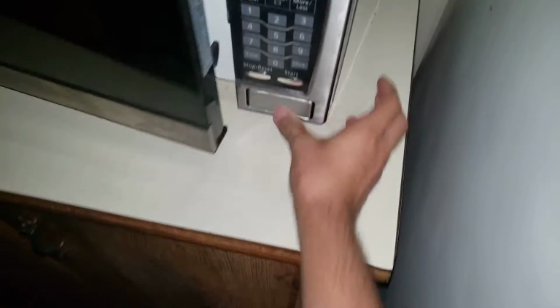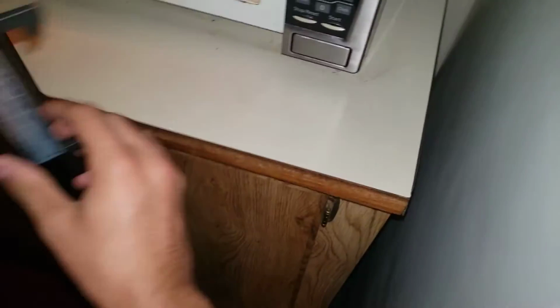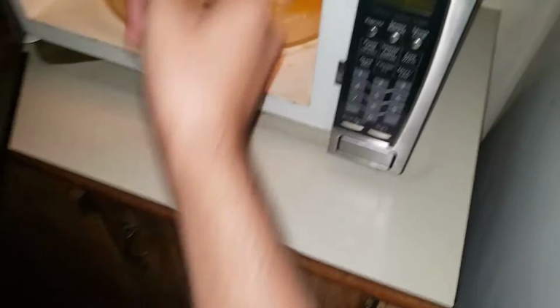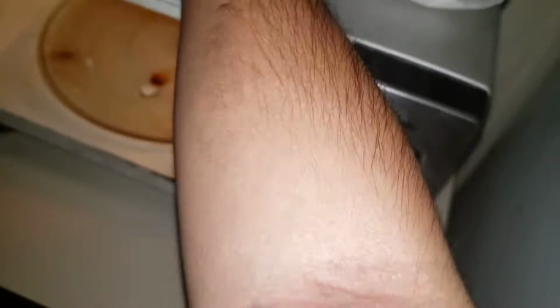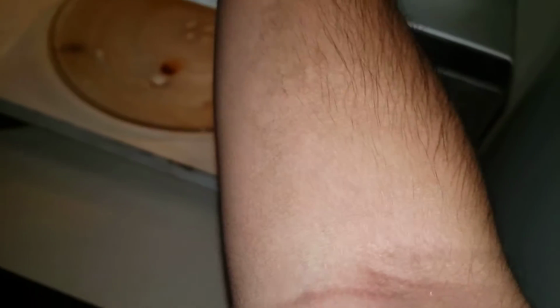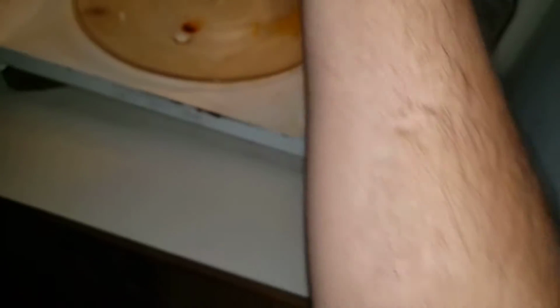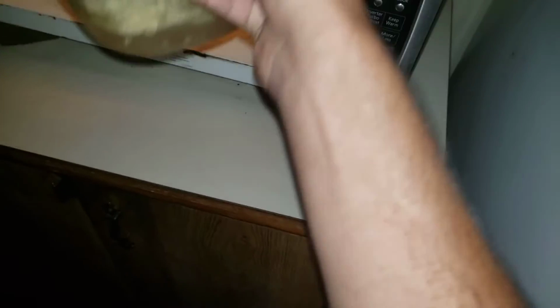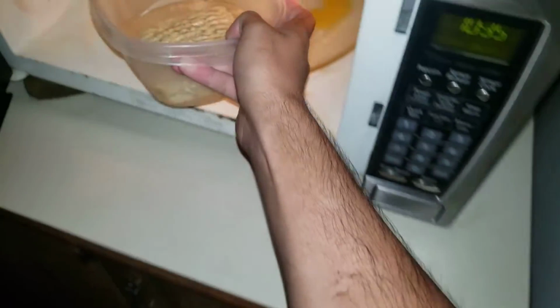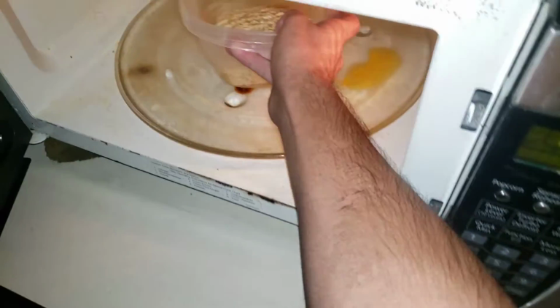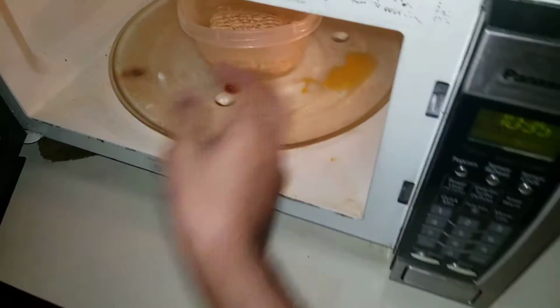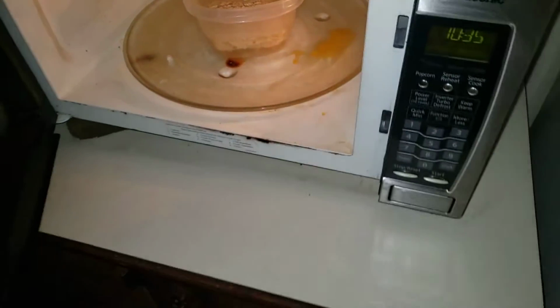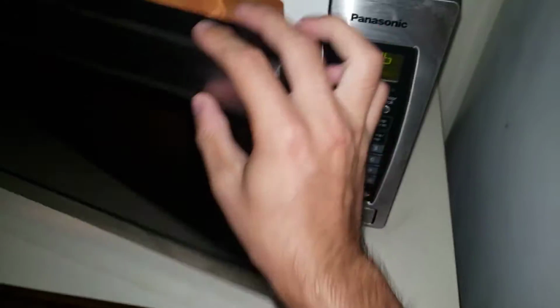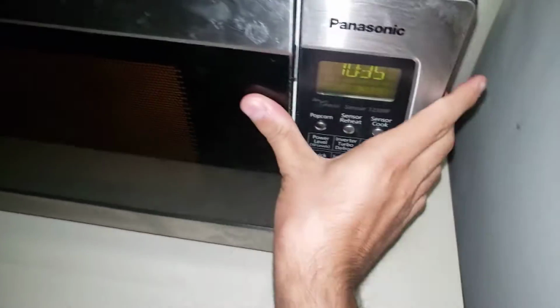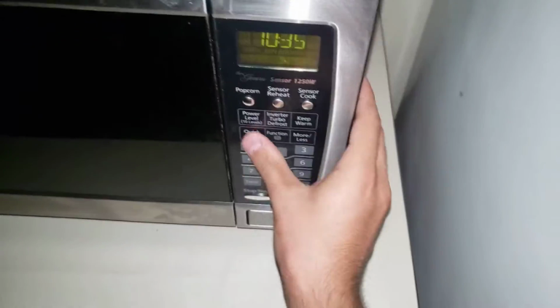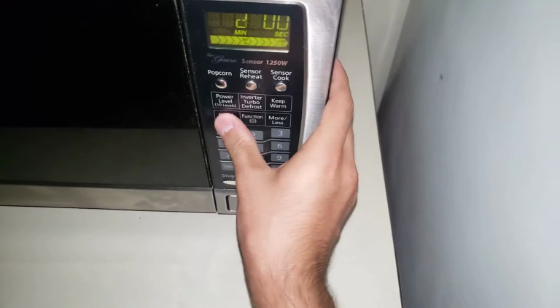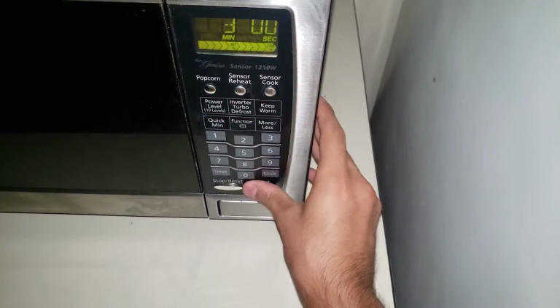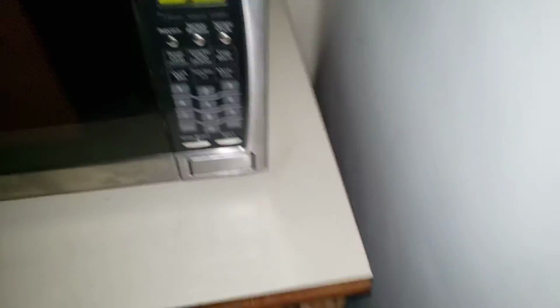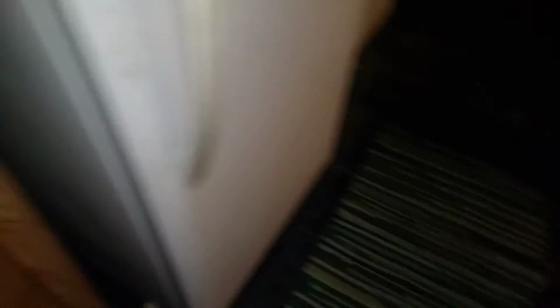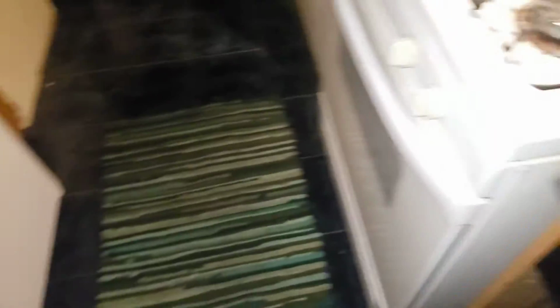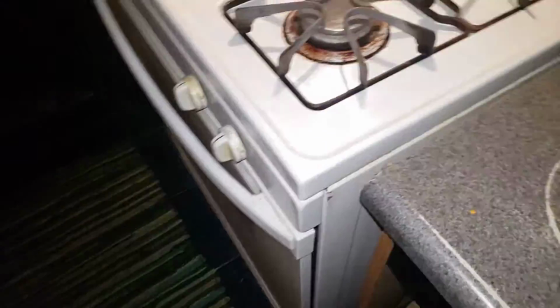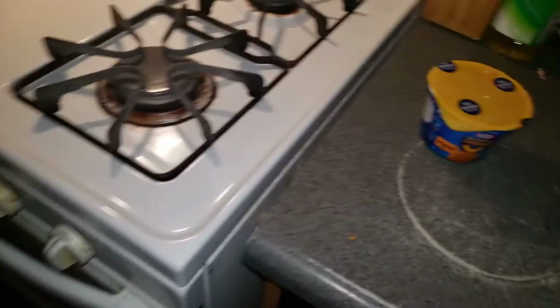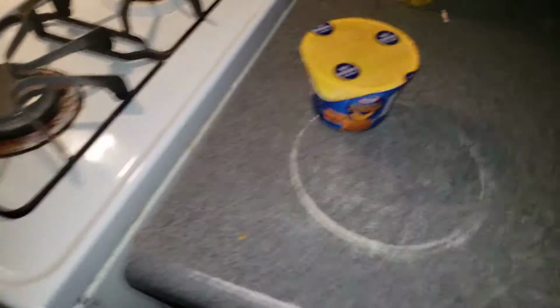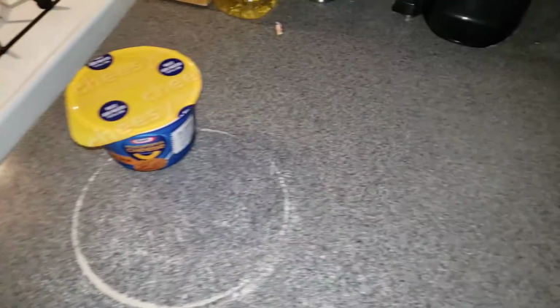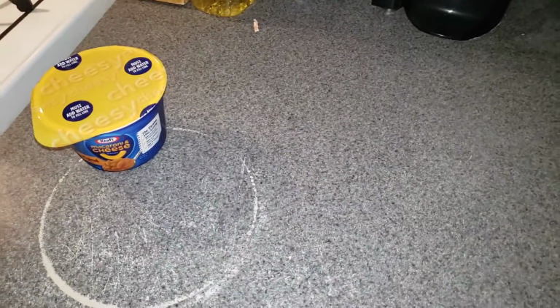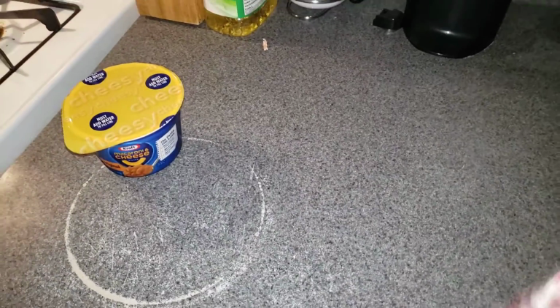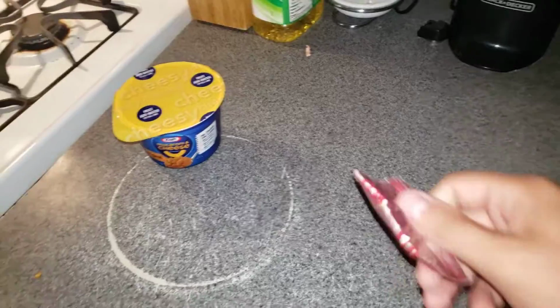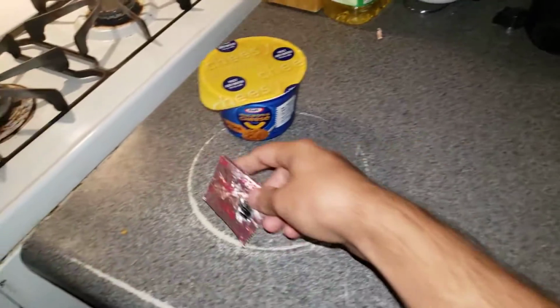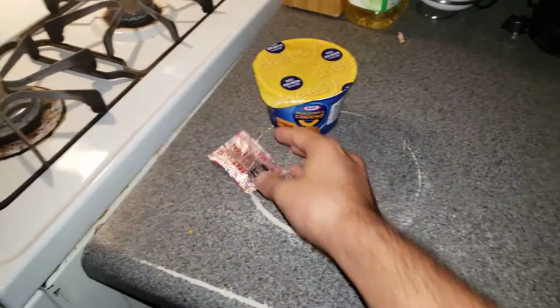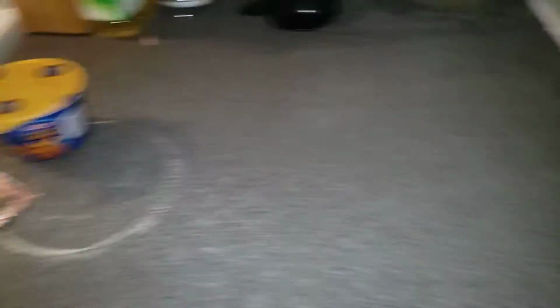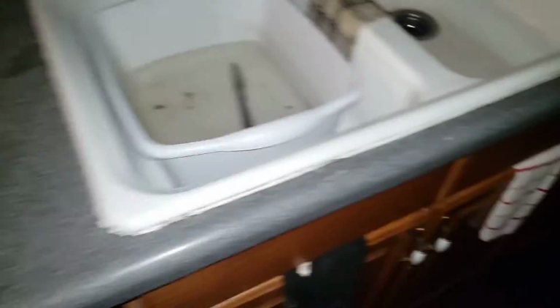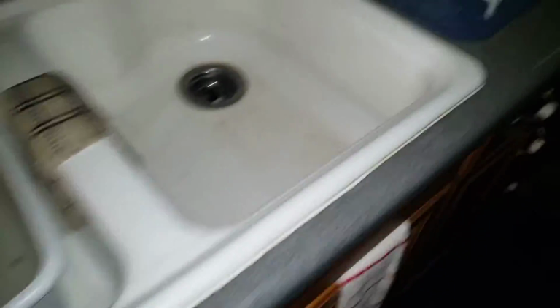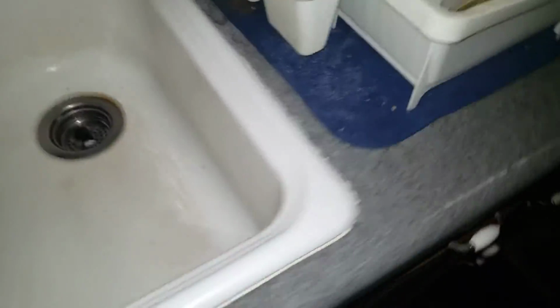Okay, open it up, put this in, close the door. One, two, three. So this is going to be a long cooking lesson video.